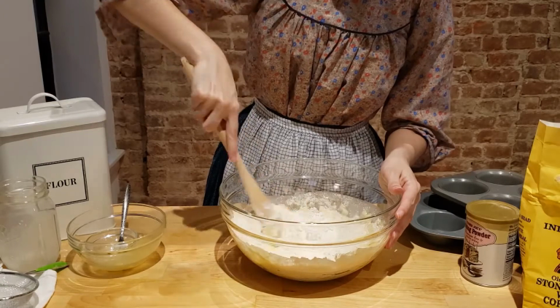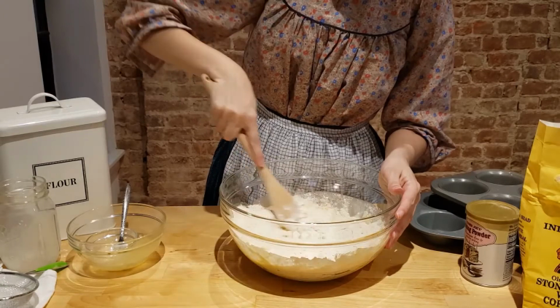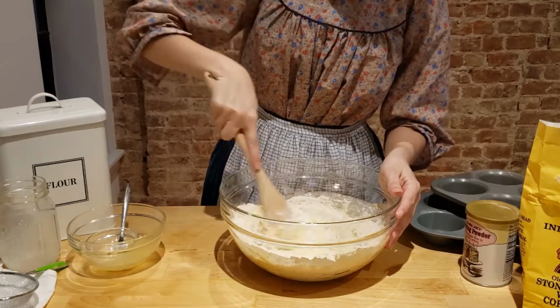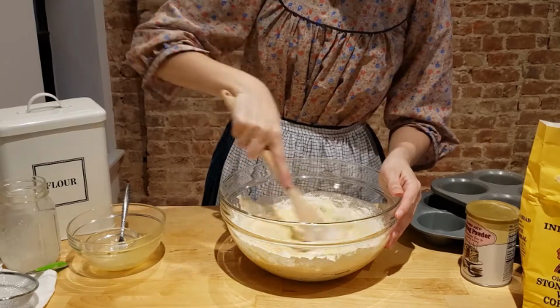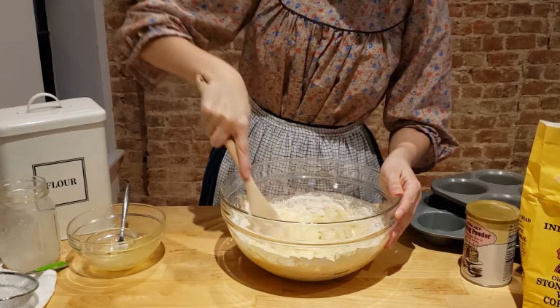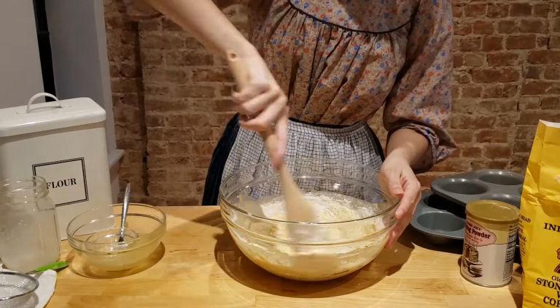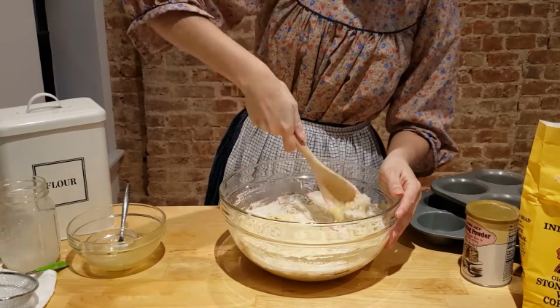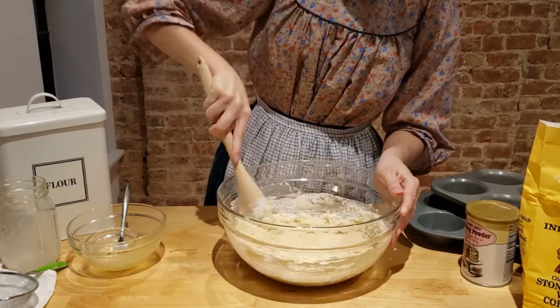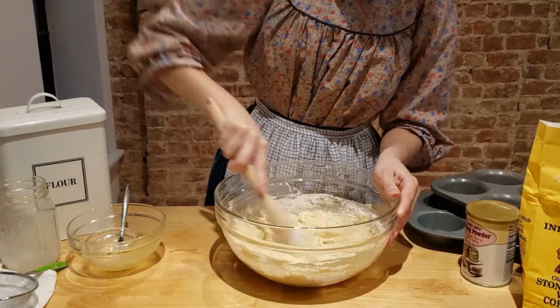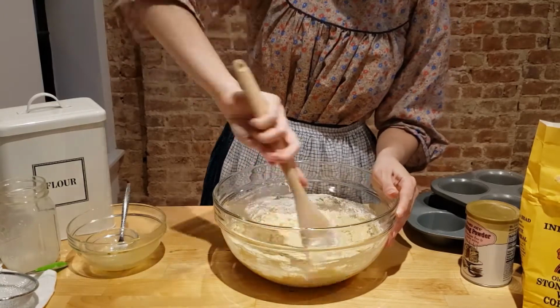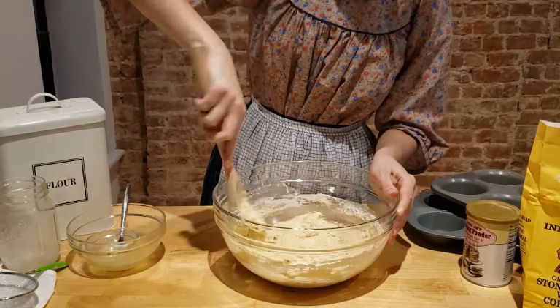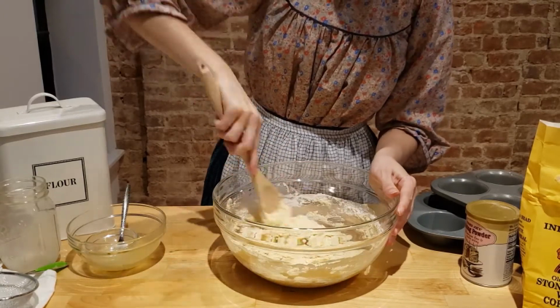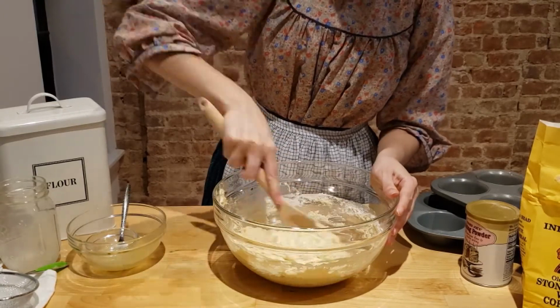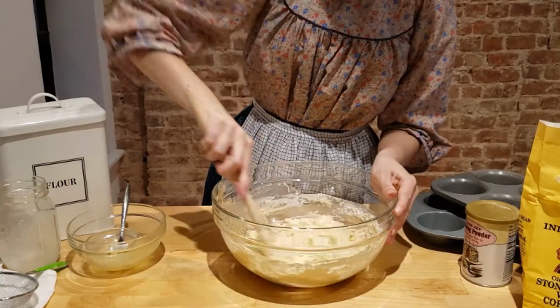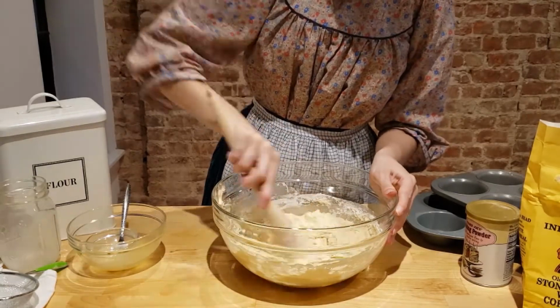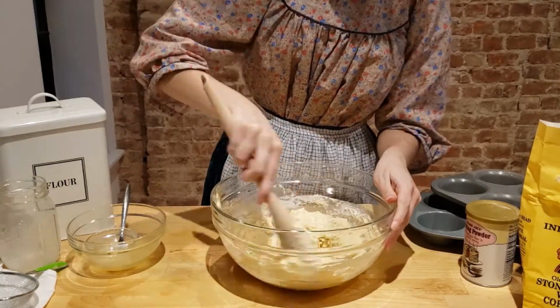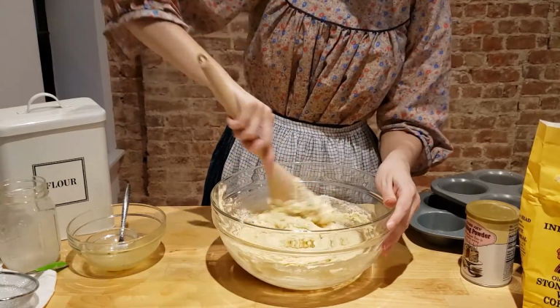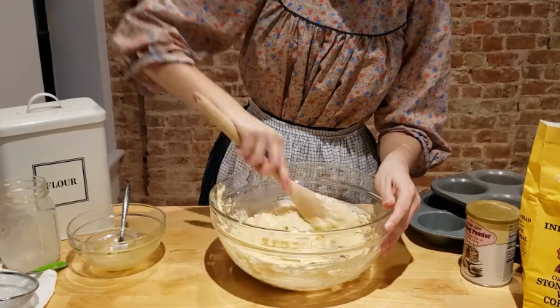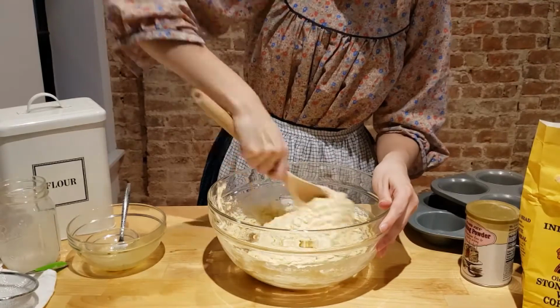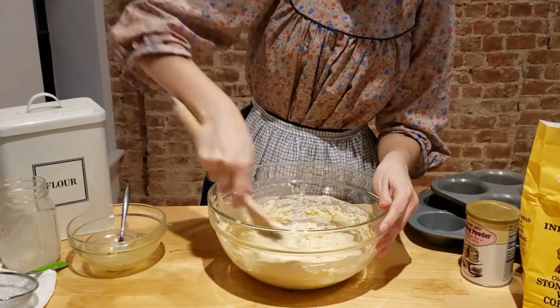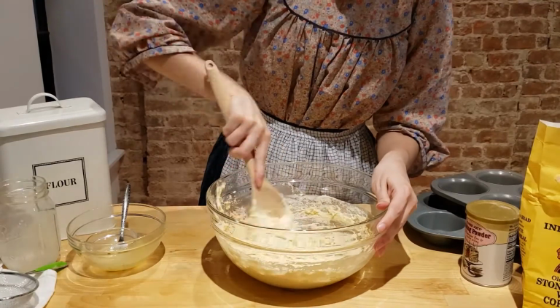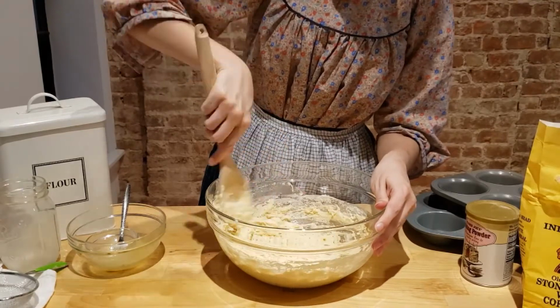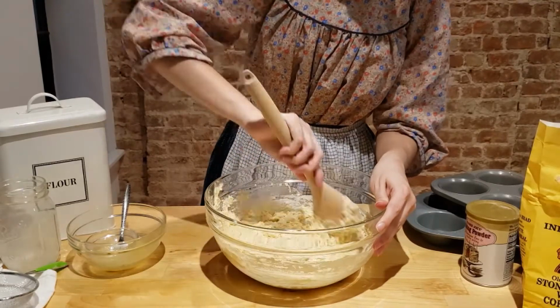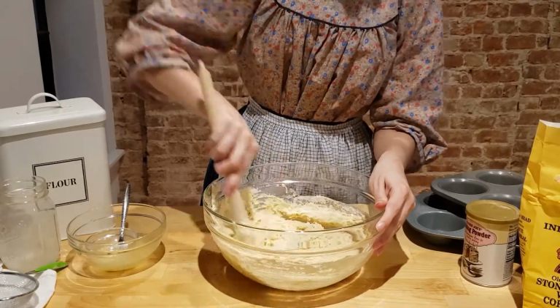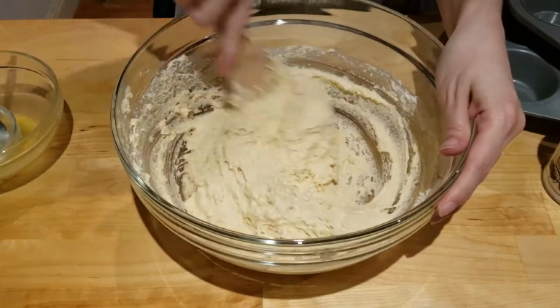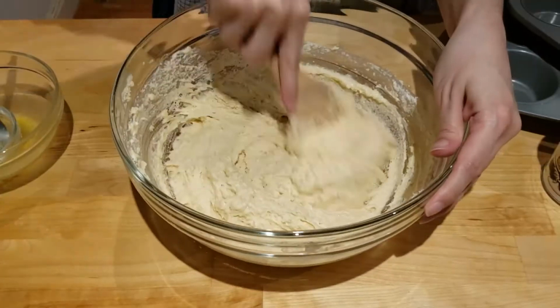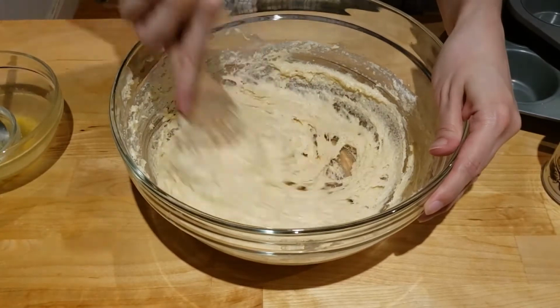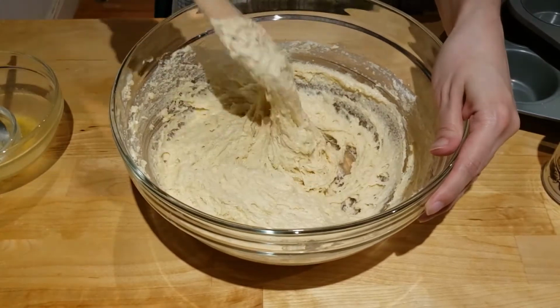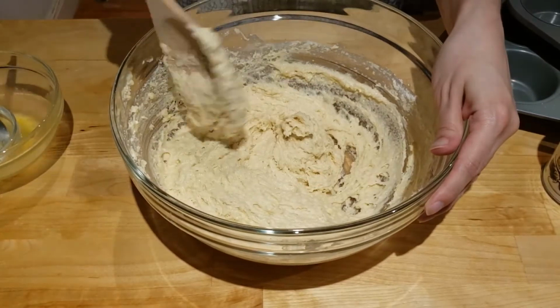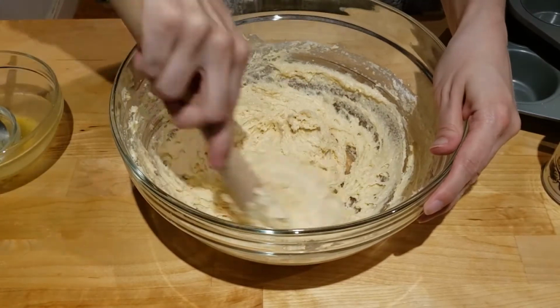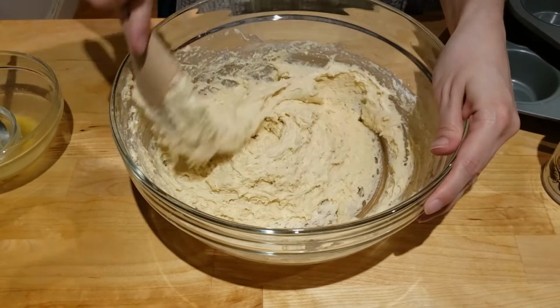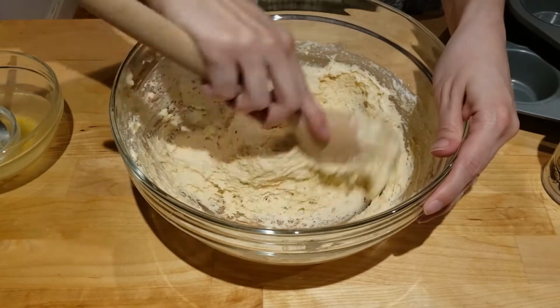Then the instructions just say to beat vigorously. I don't know for how long I should beat it vigorously or what the final consistency should look like, so this was a bit of a guessing game.